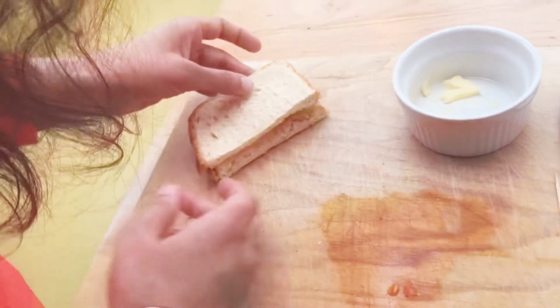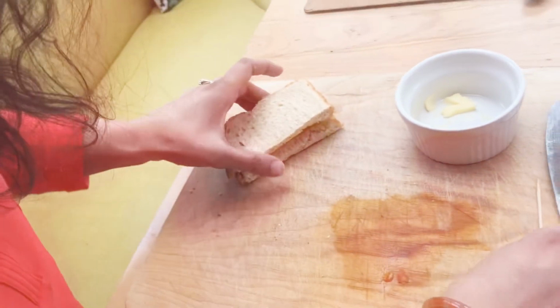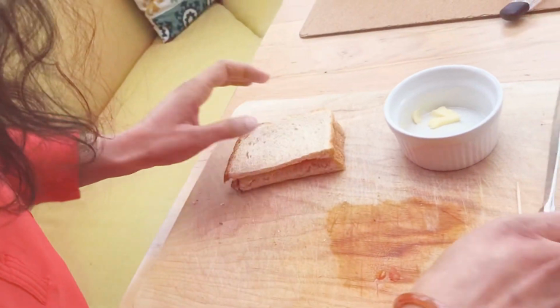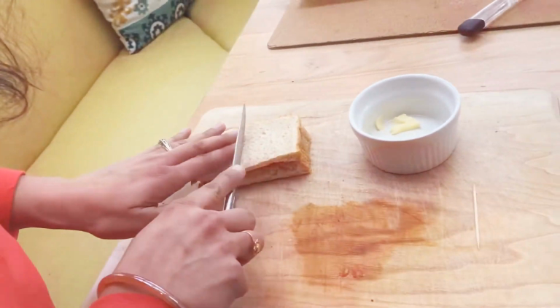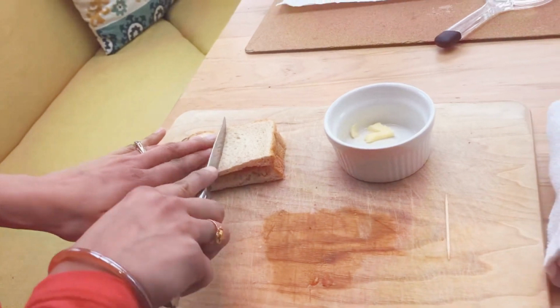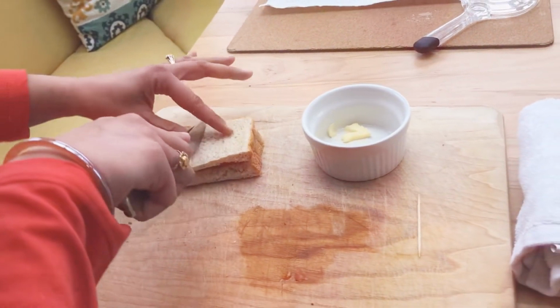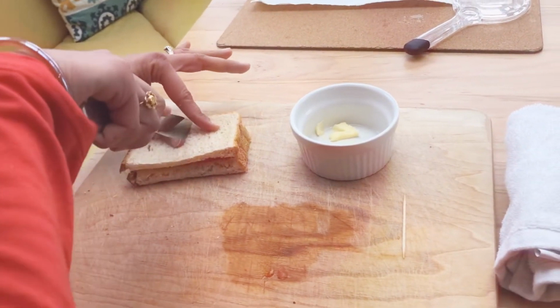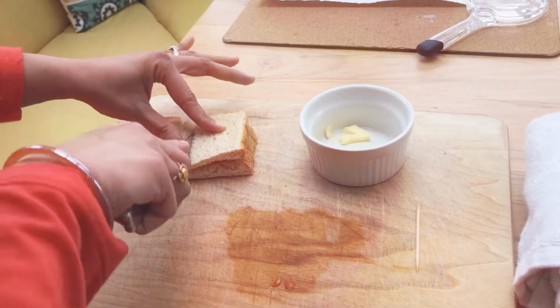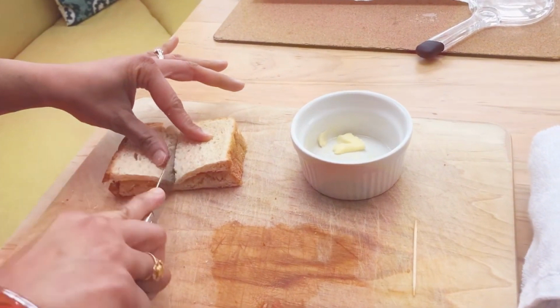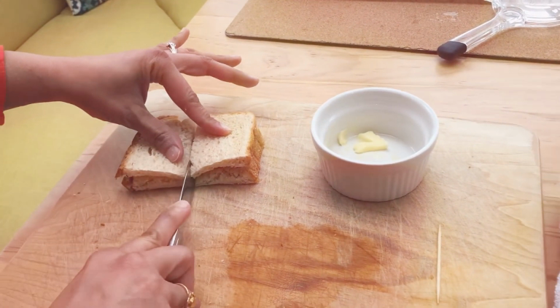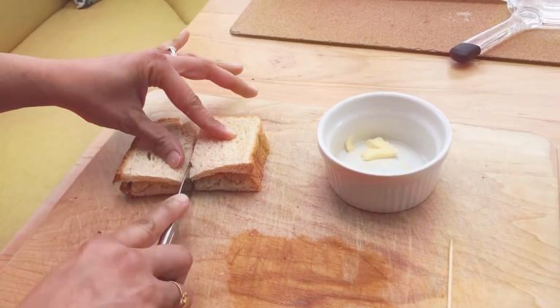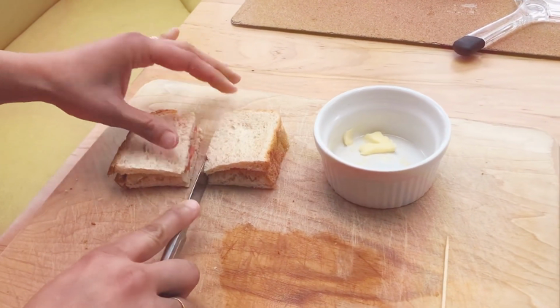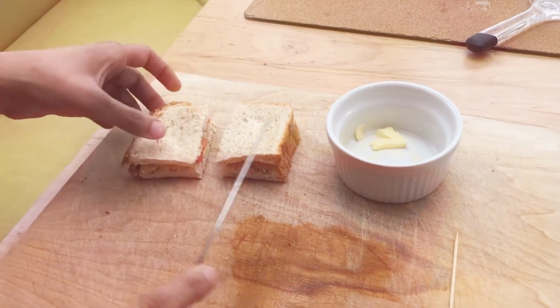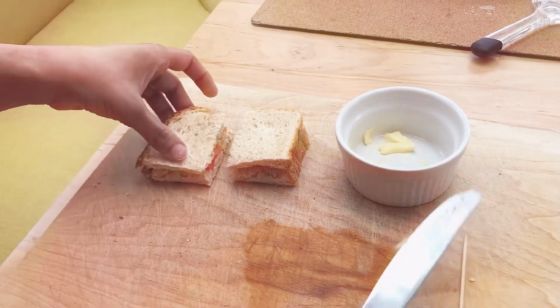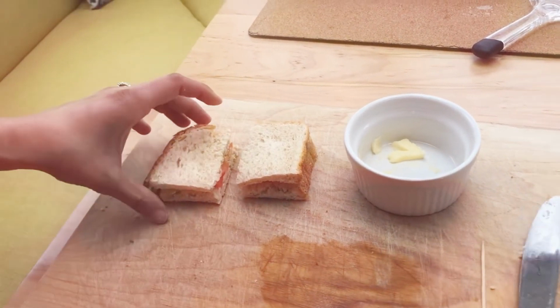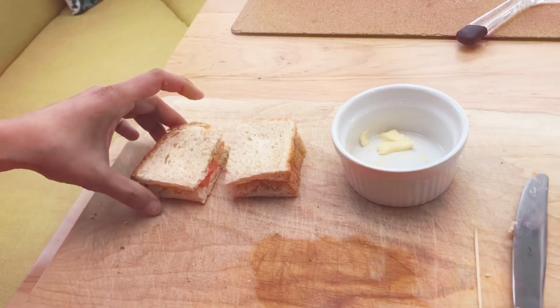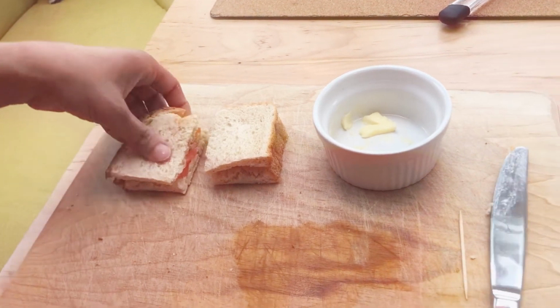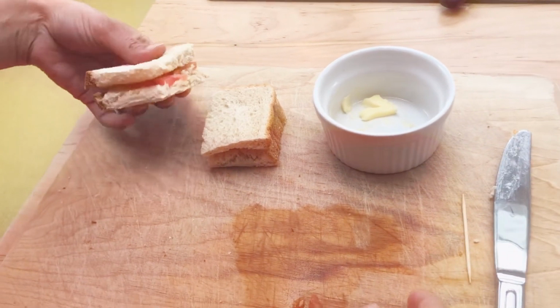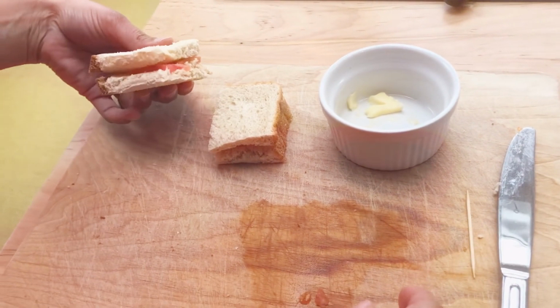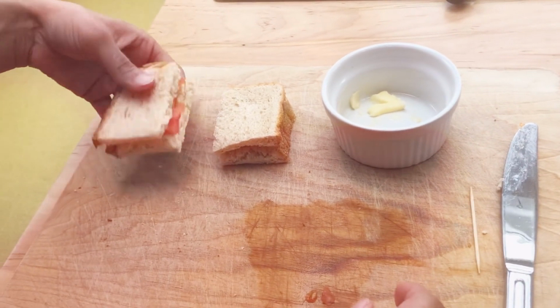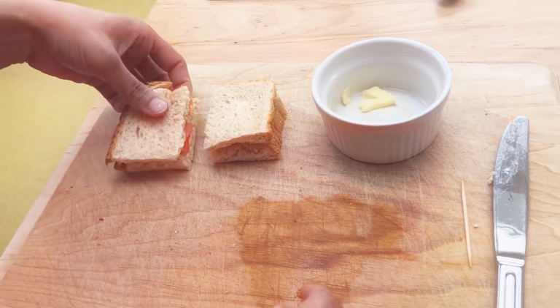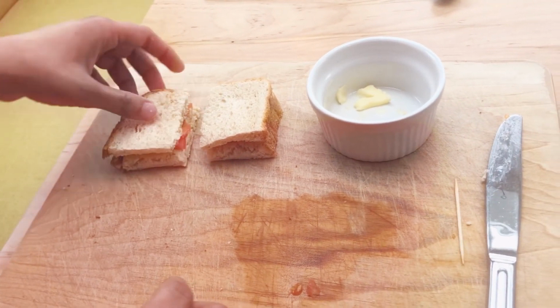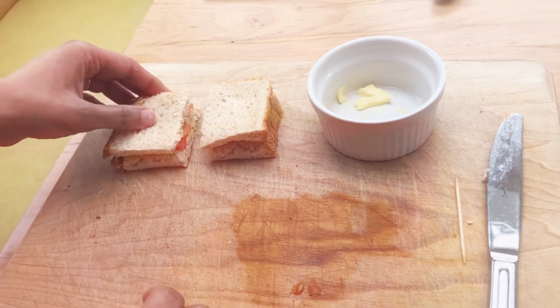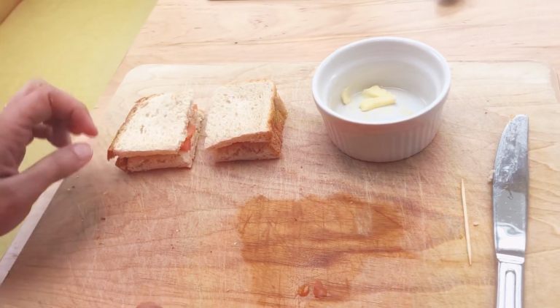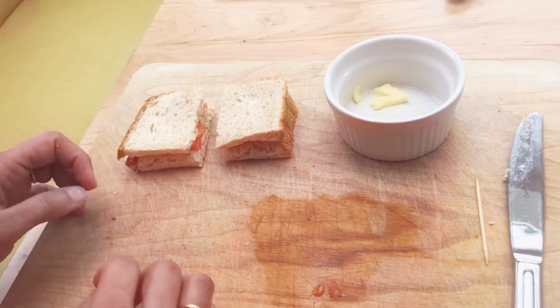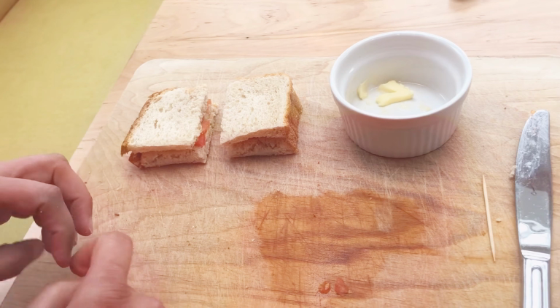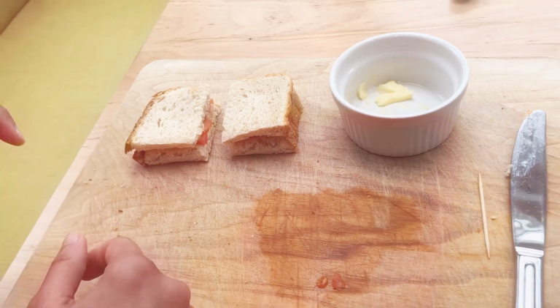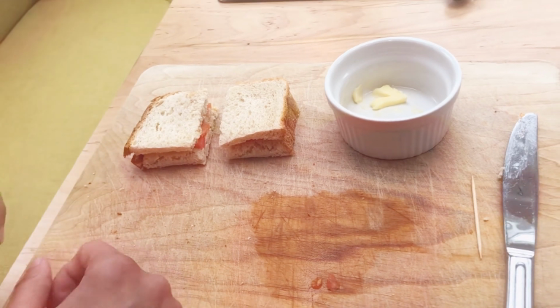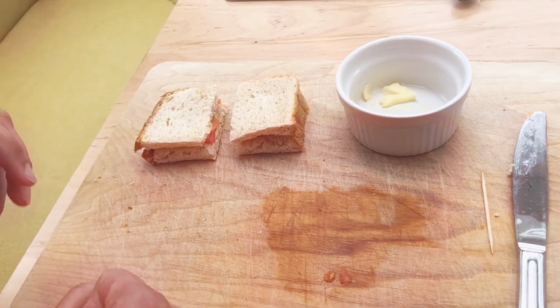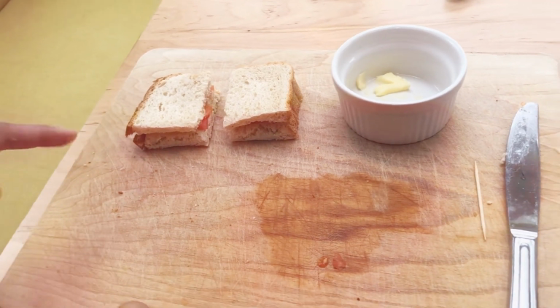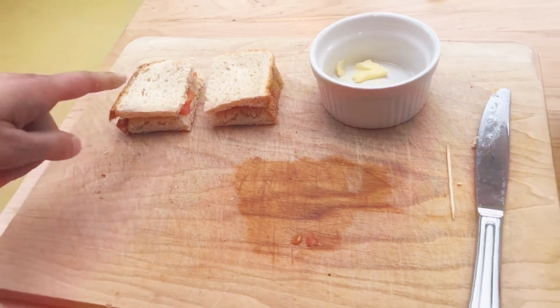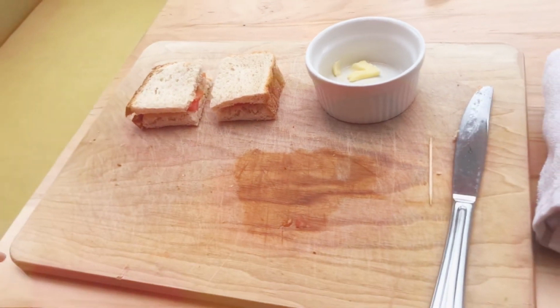You can even cut it in another half. See — beautiful! And they taste so good. I already ate the one I made earlier with you. They're very very good.